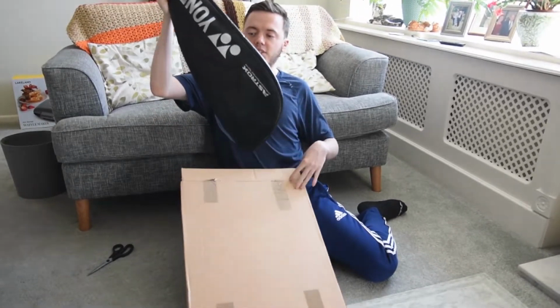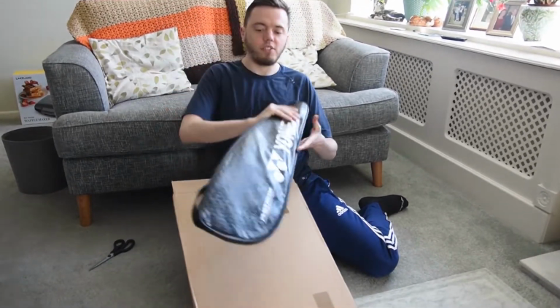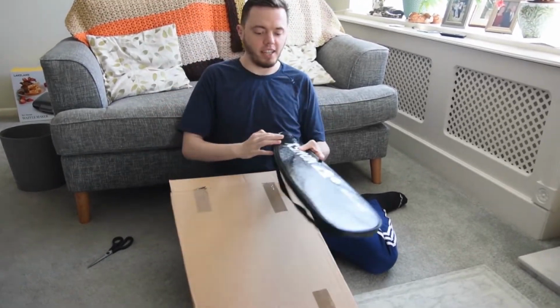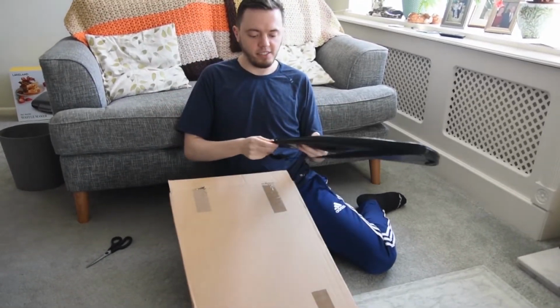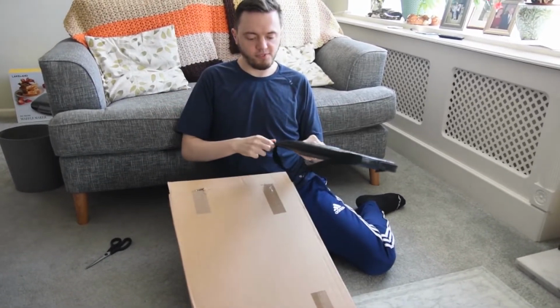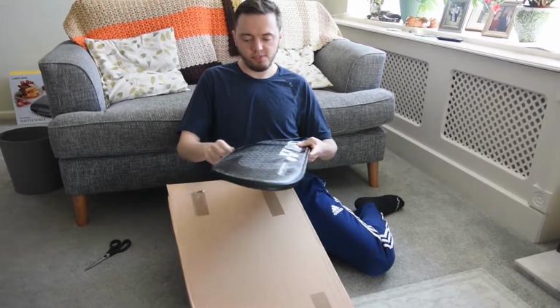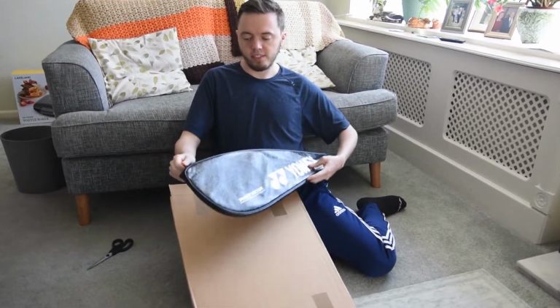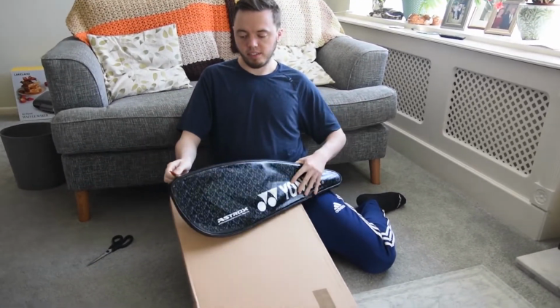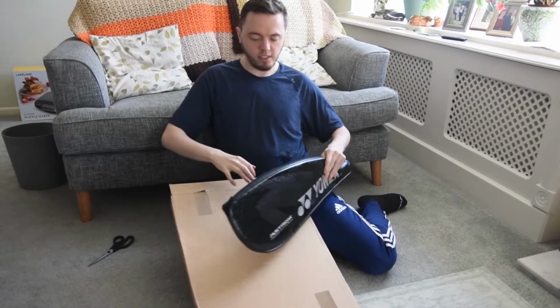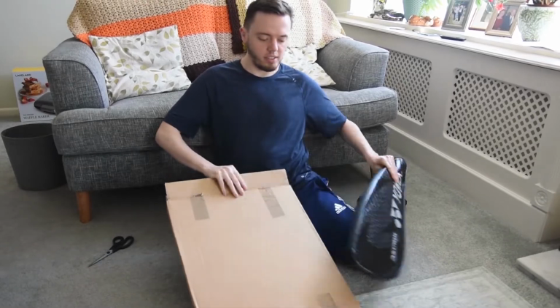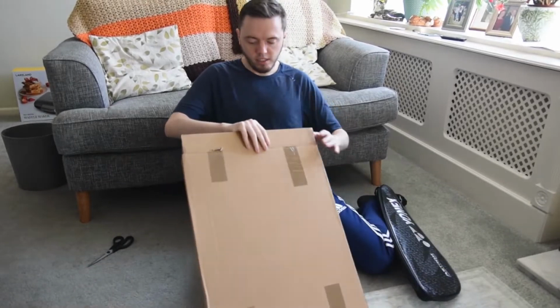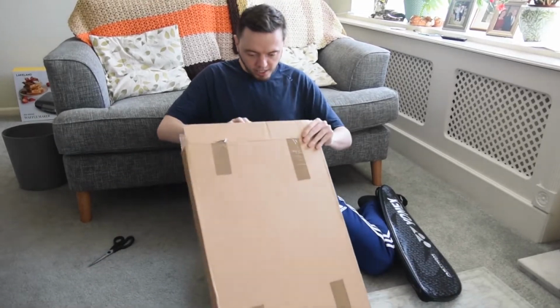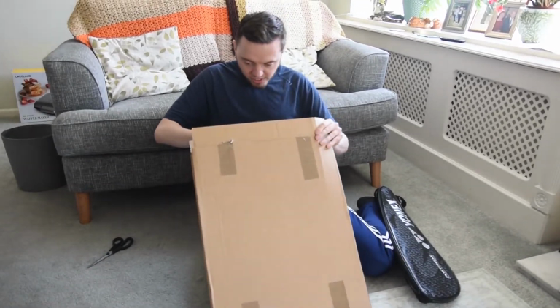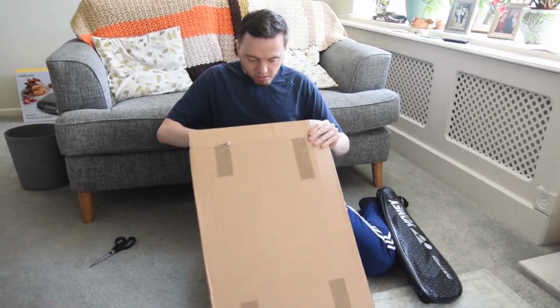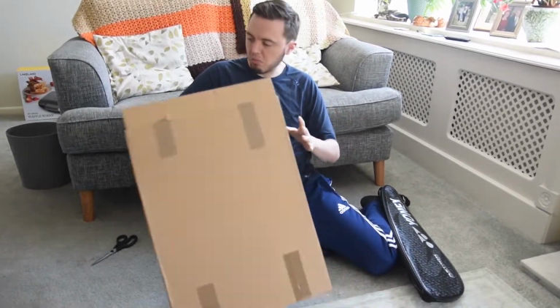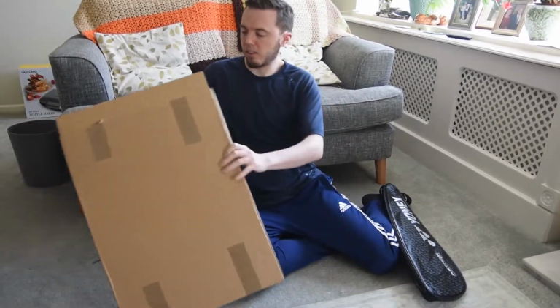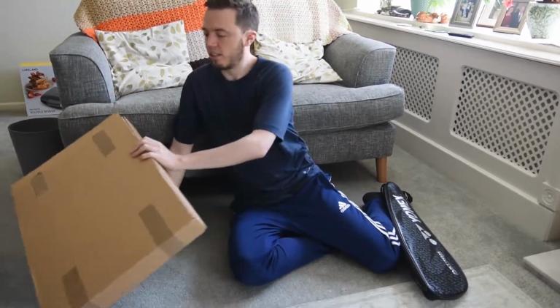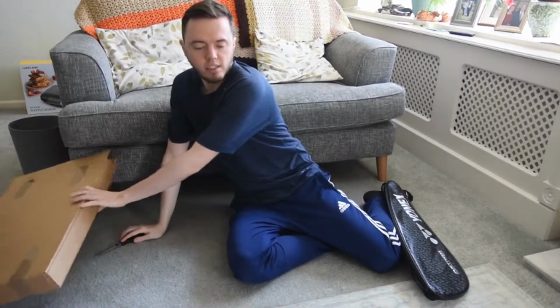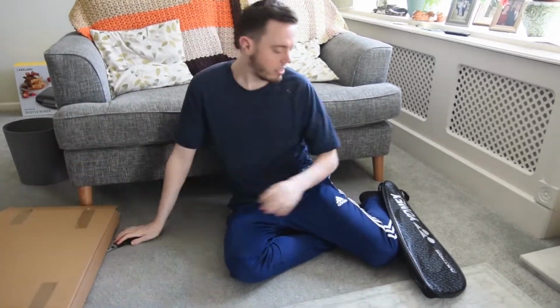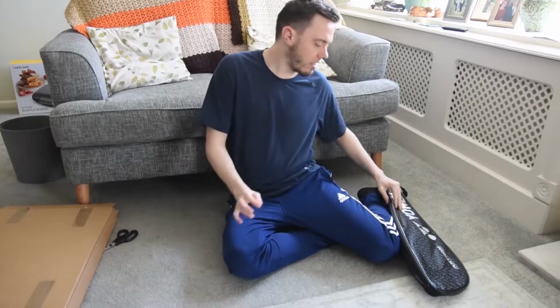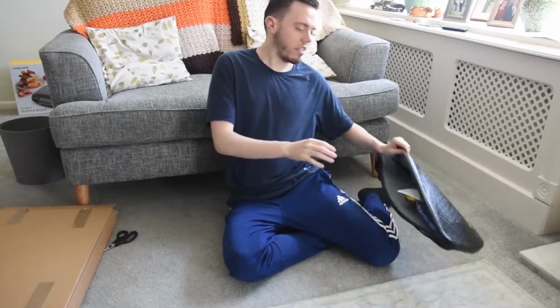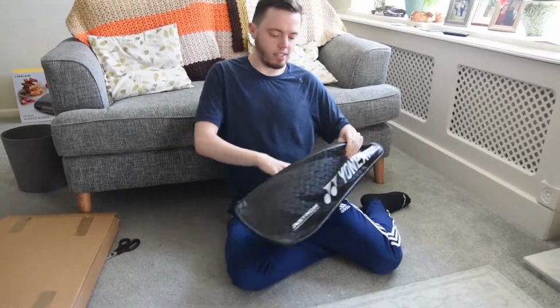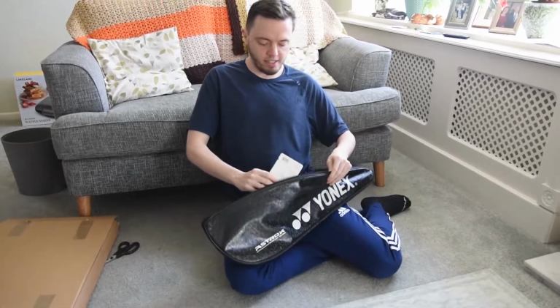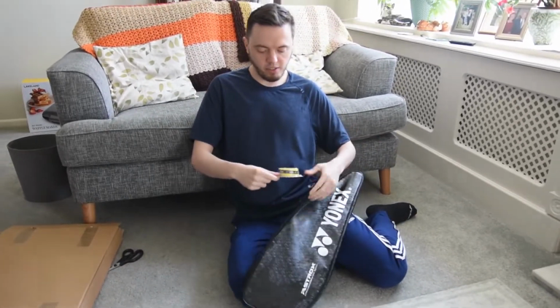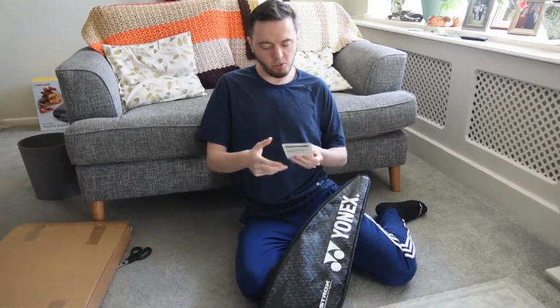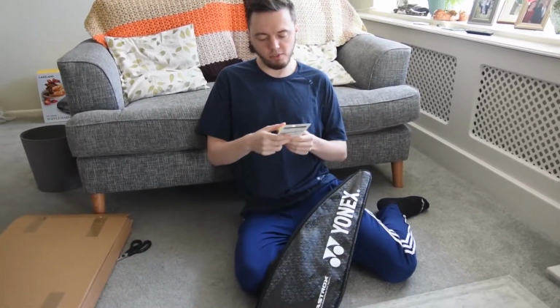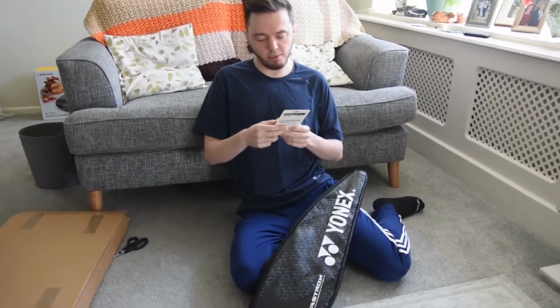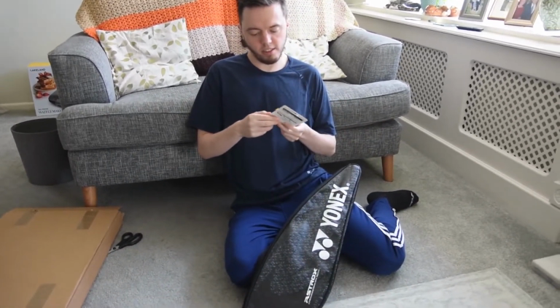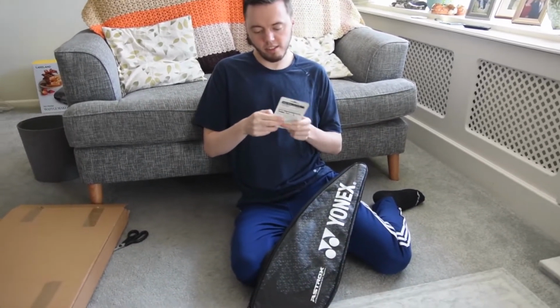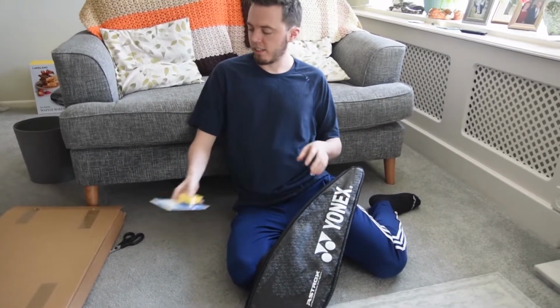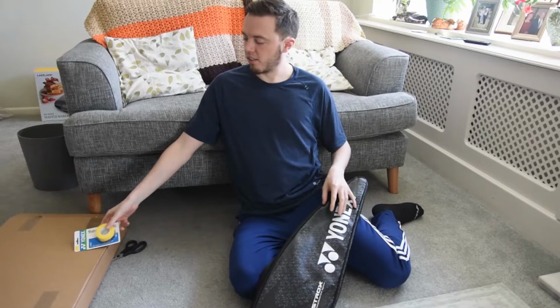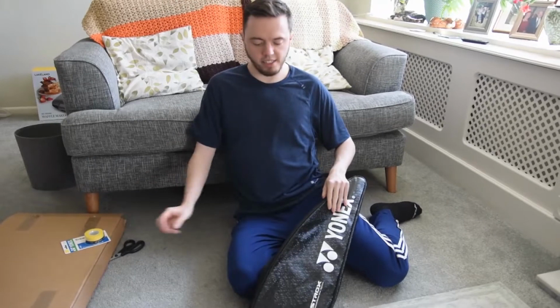So they give you your own new racket case. Anything else in there? Oh, they give you some grip. All handy.